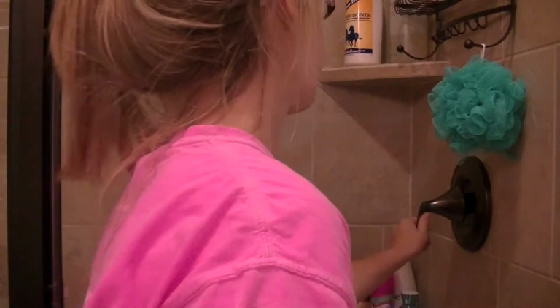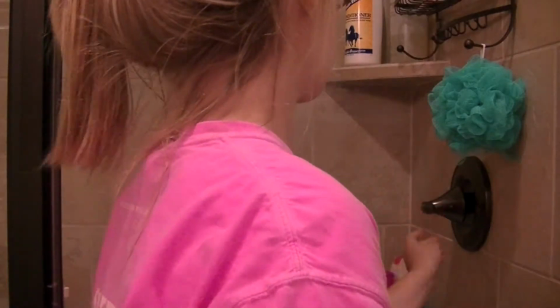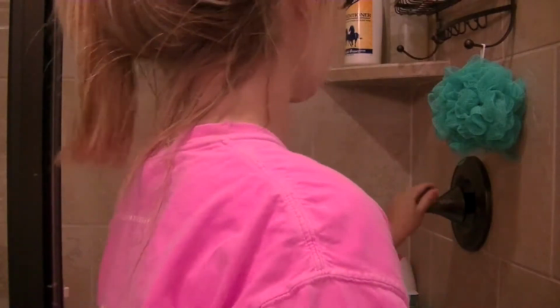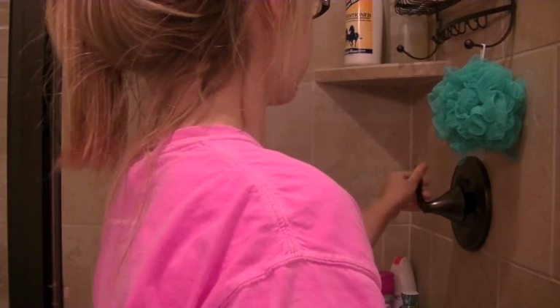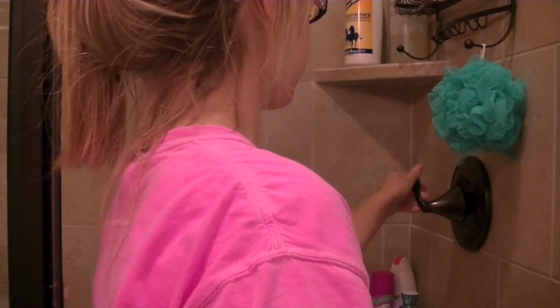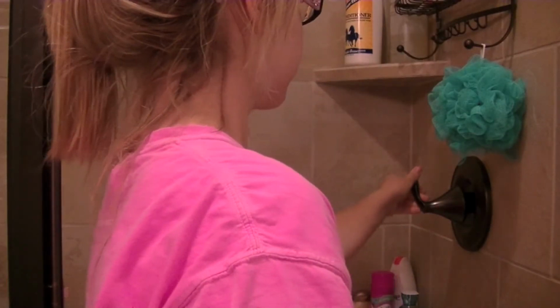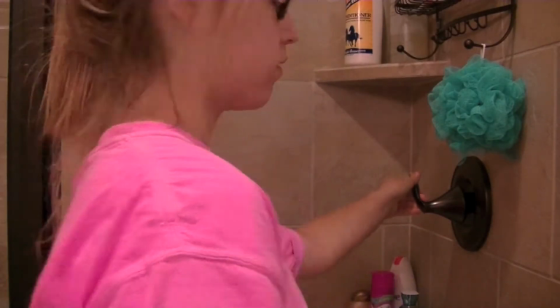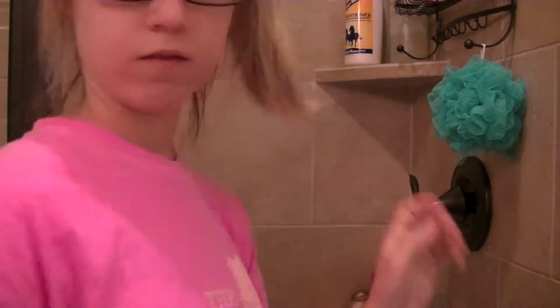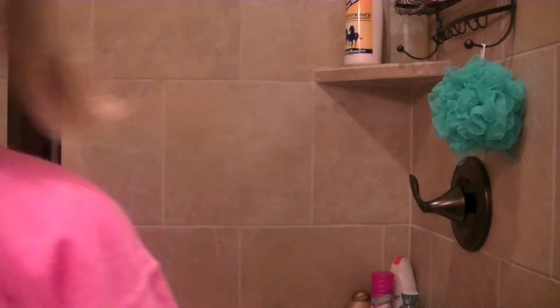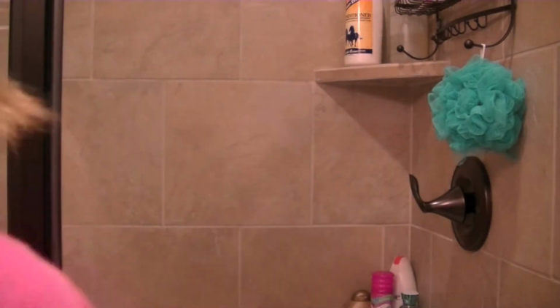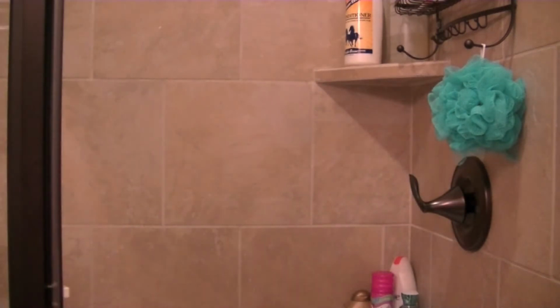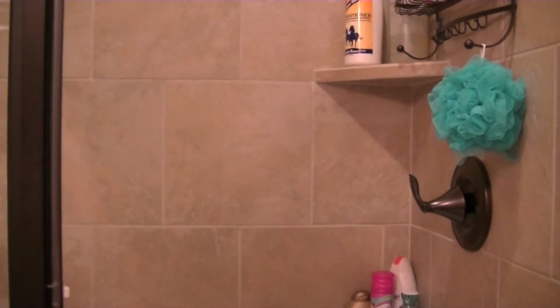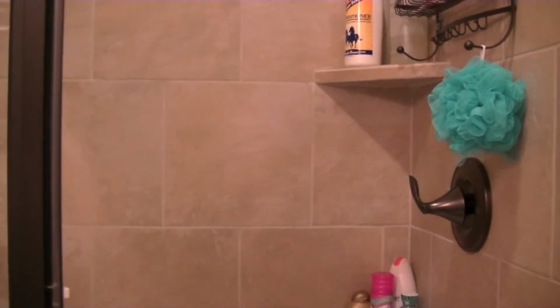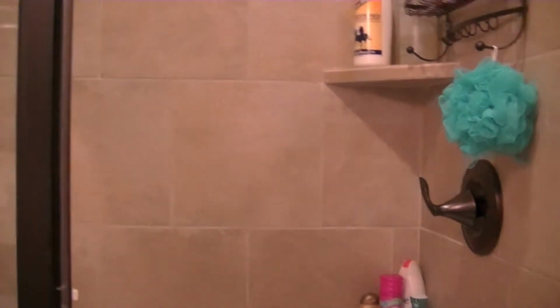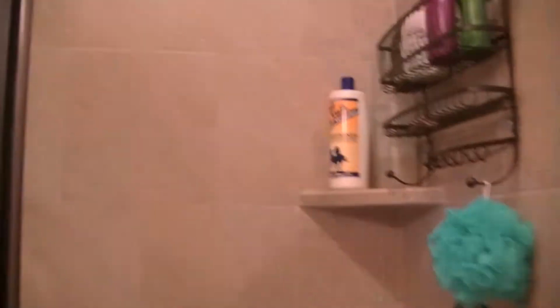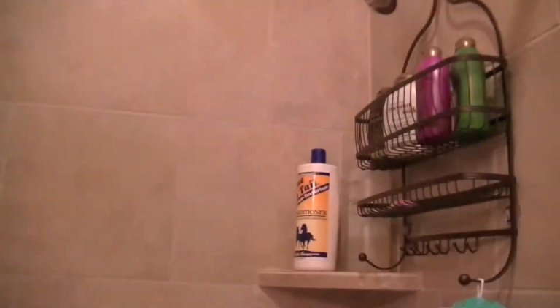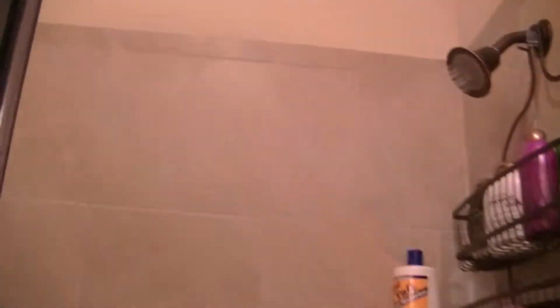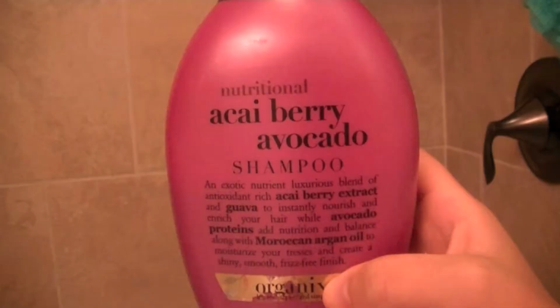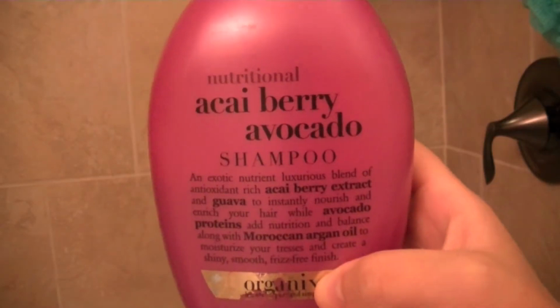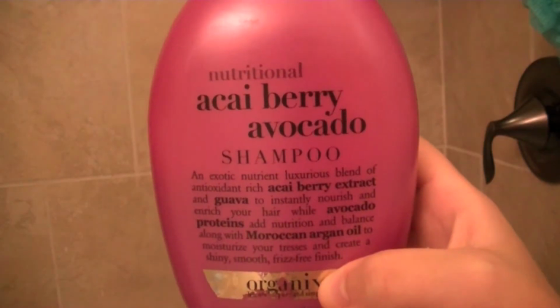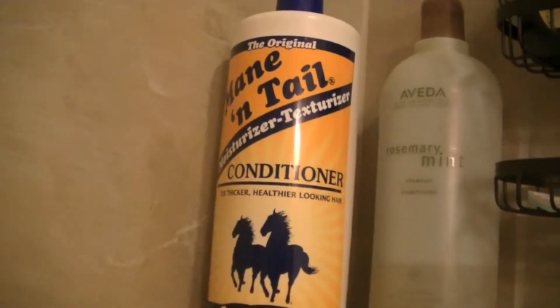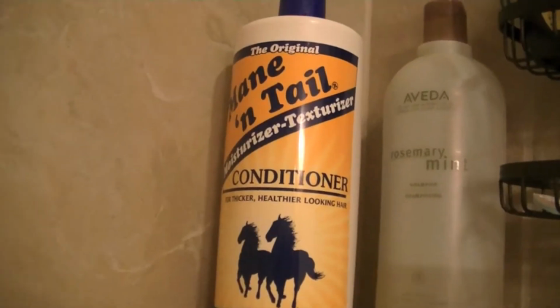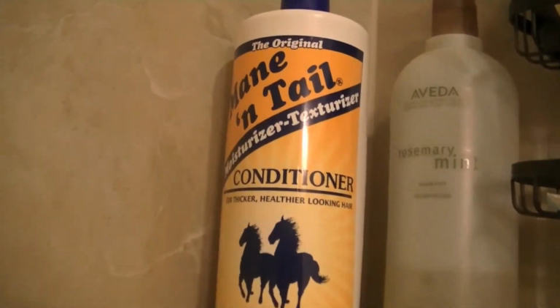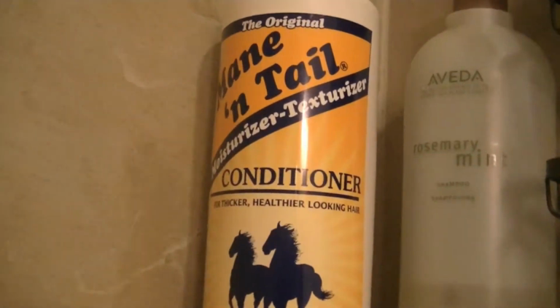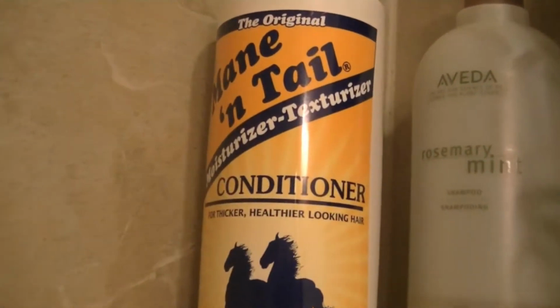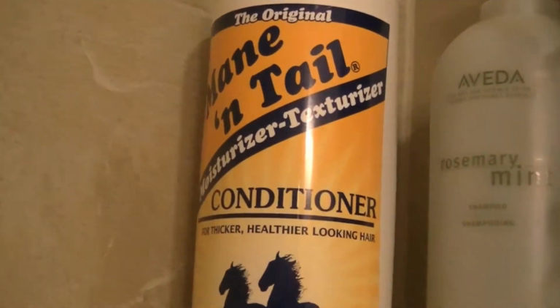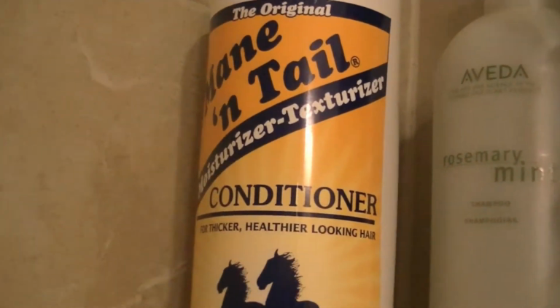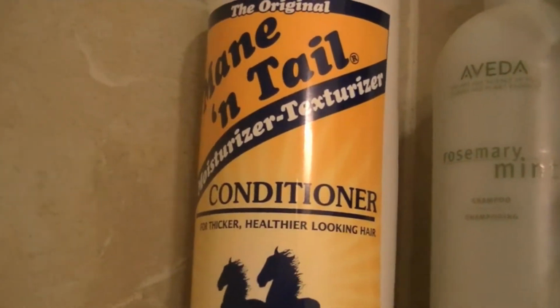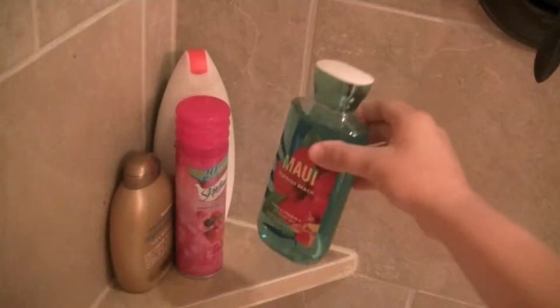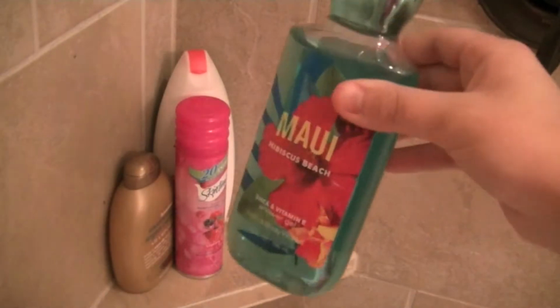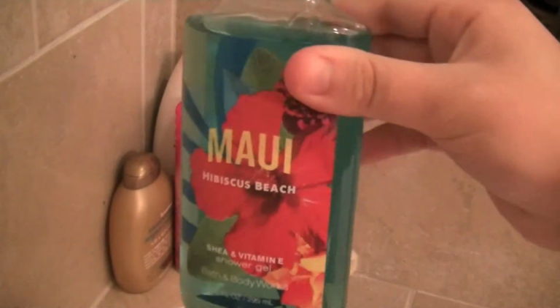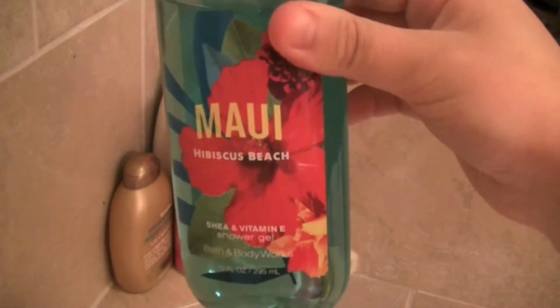It's time to really get ready for the day. I start my shower, and these are all the products that I usually use on a daily basis in my shower.